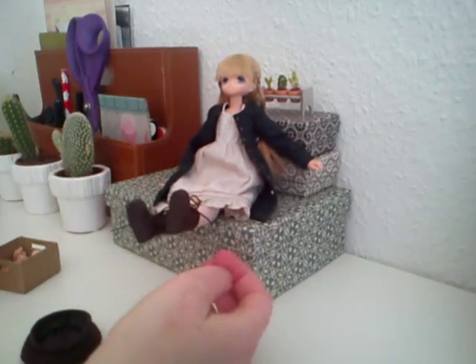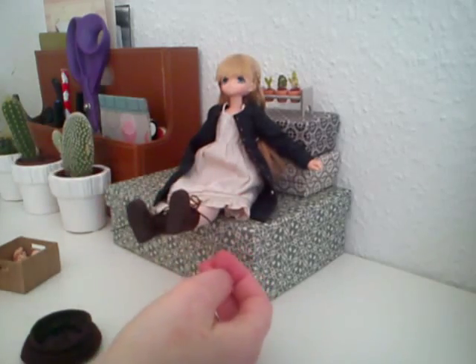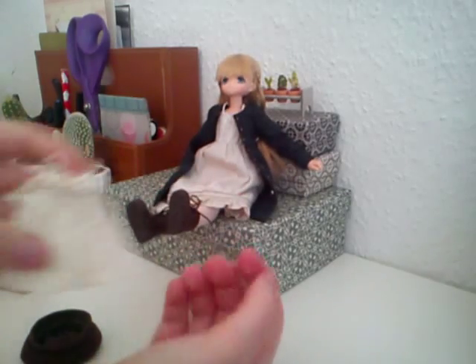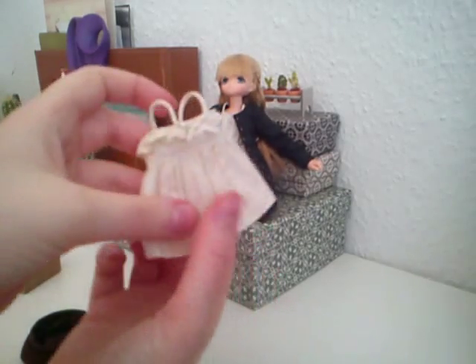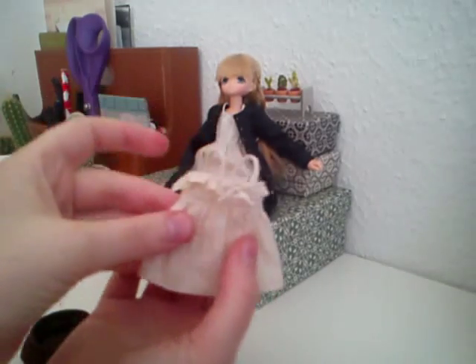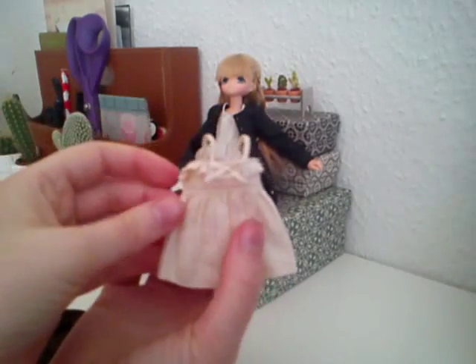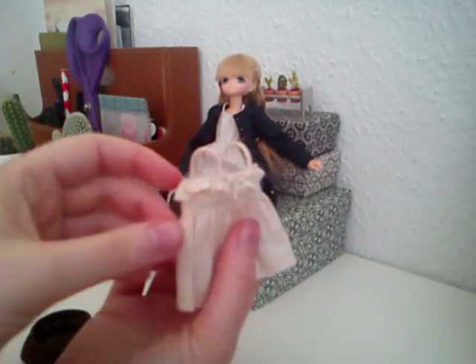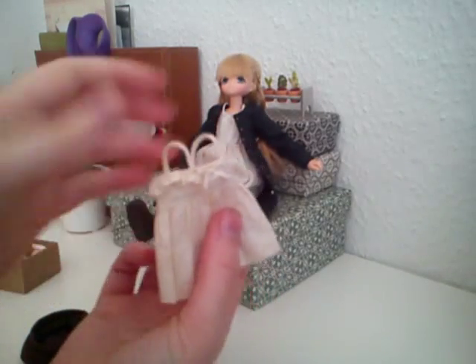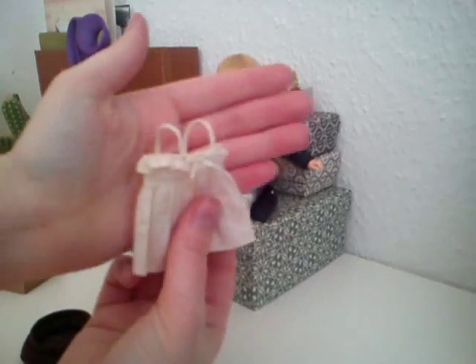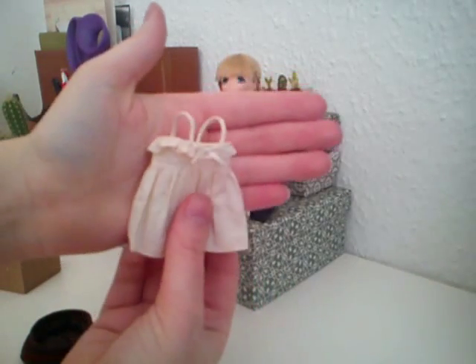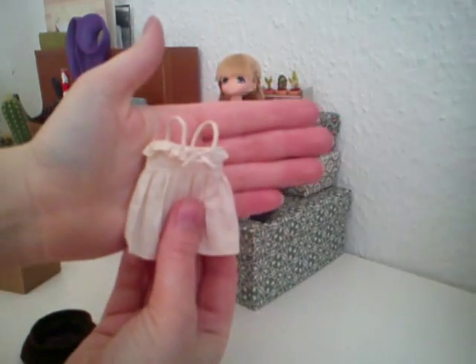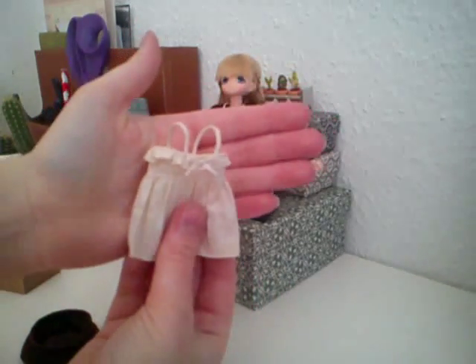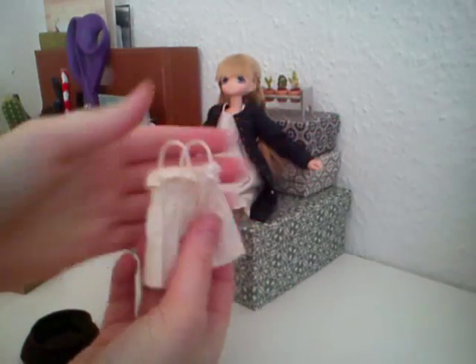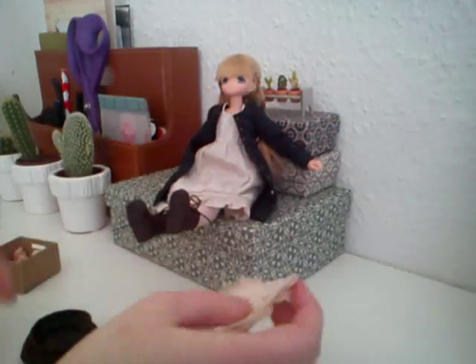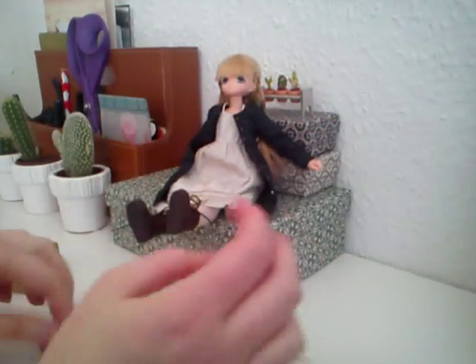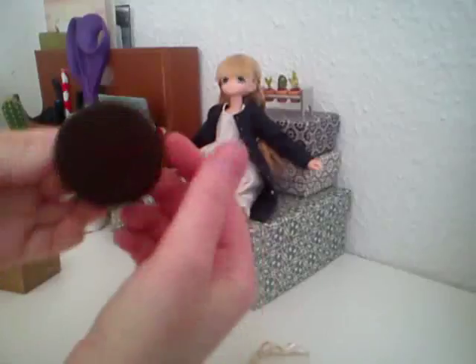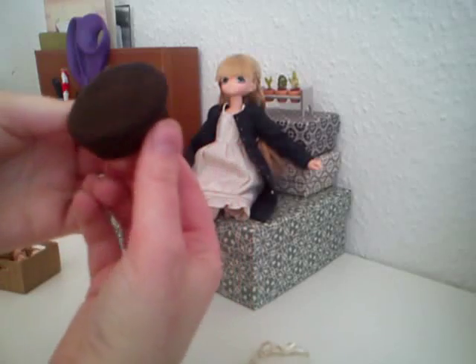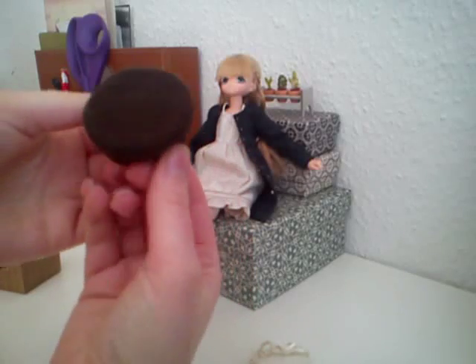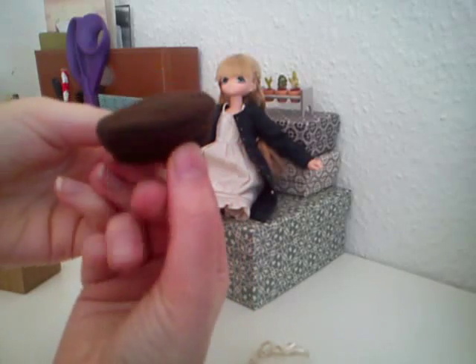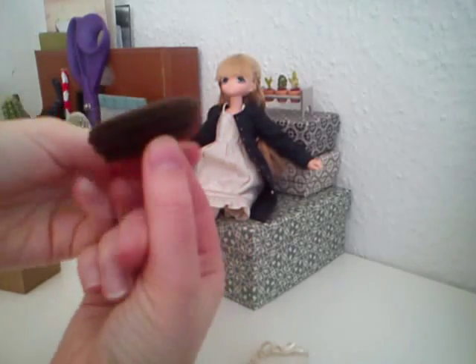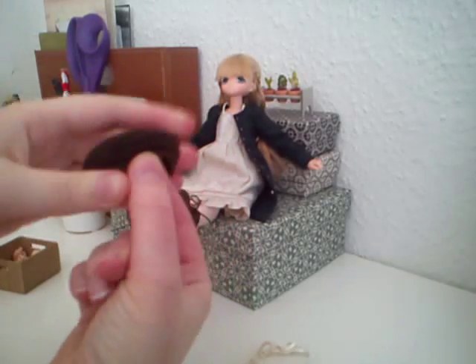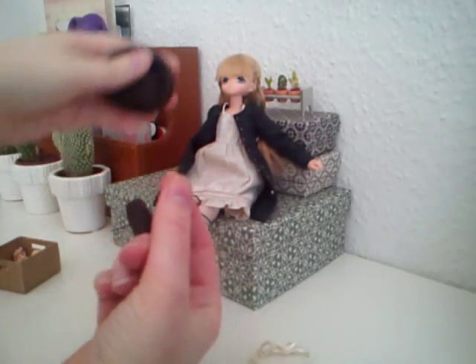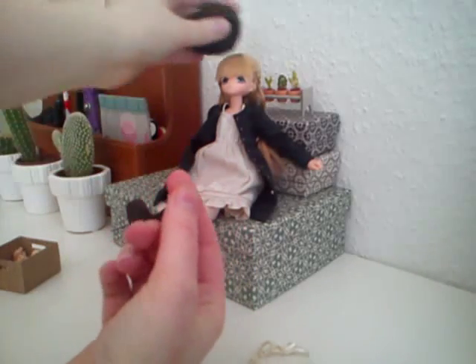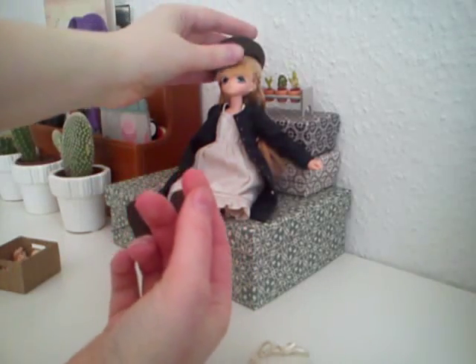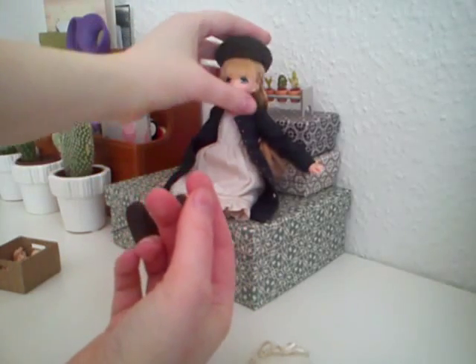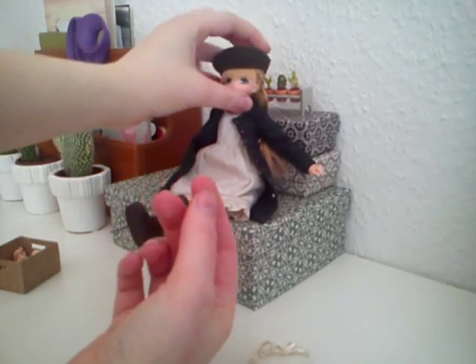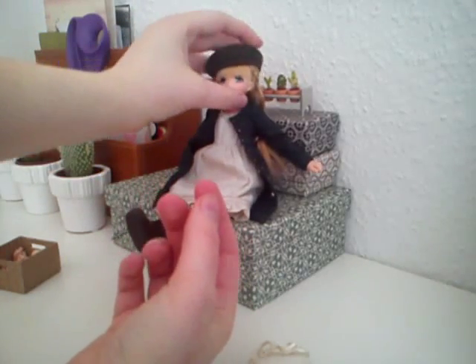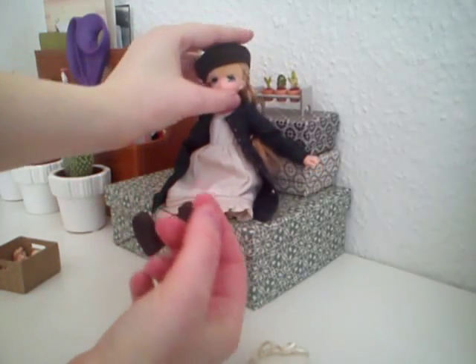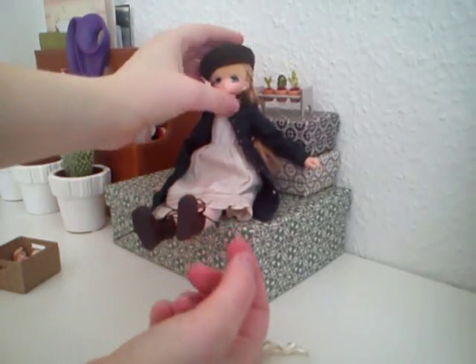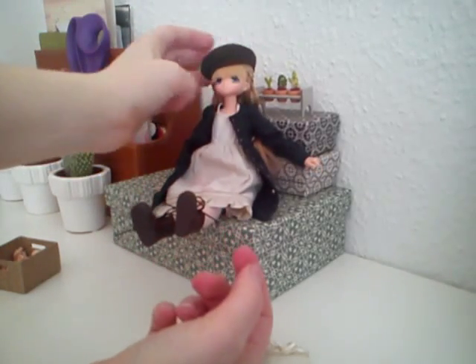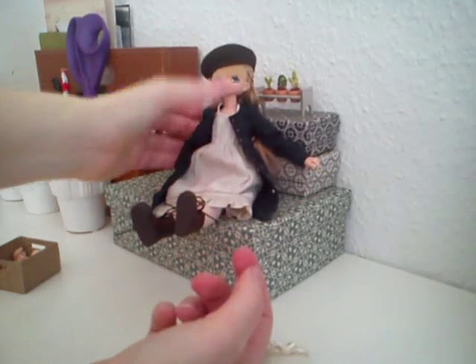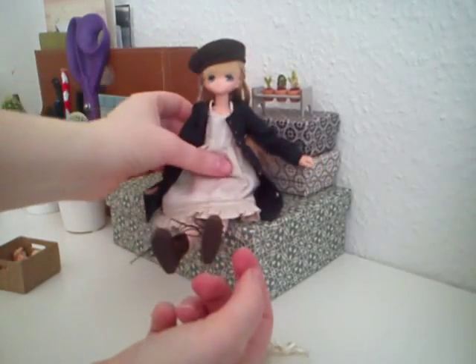She also came with this little top and a hat — just a plain little hat.